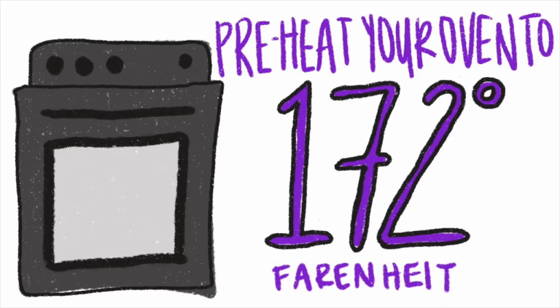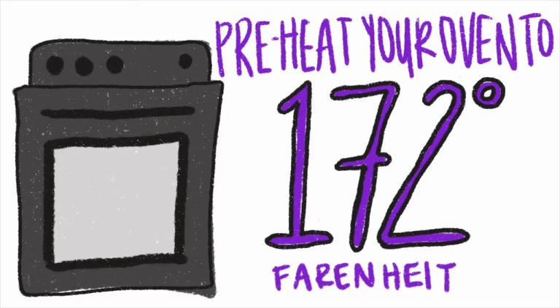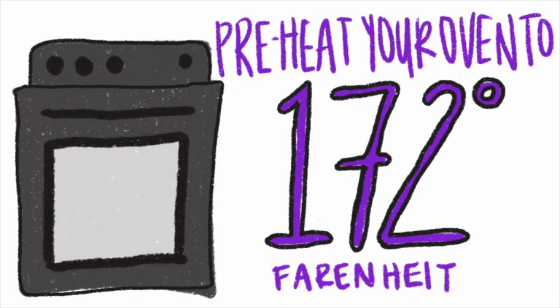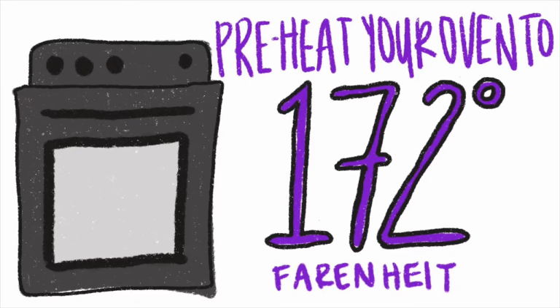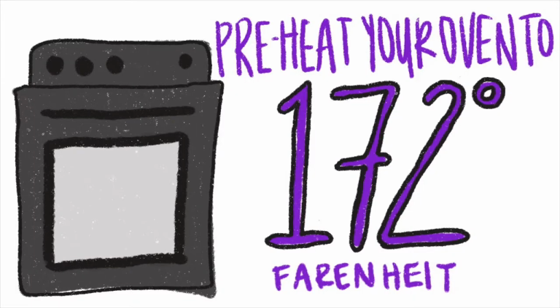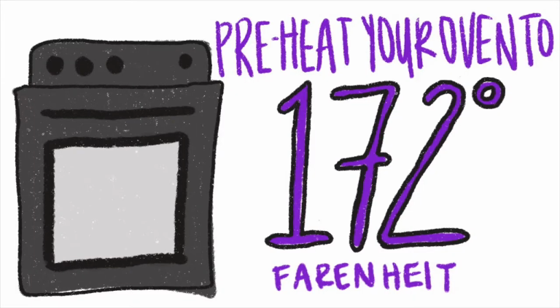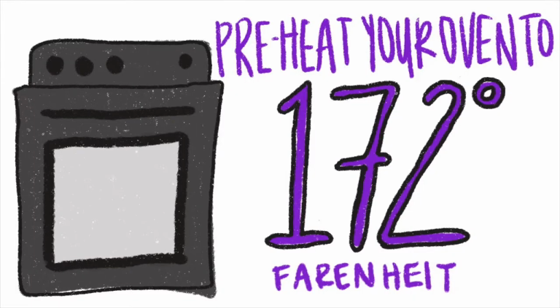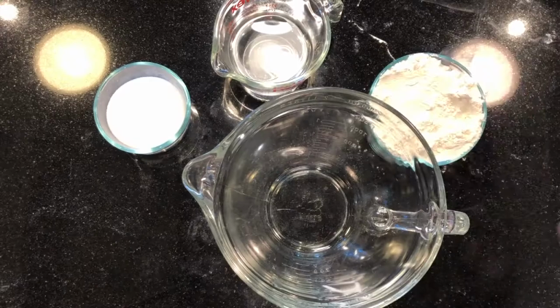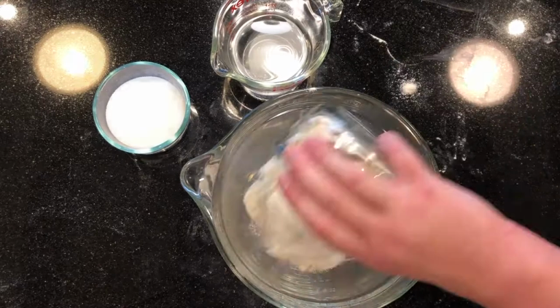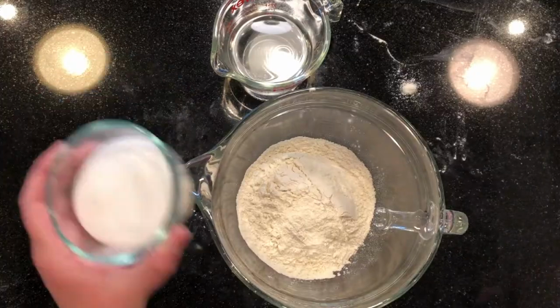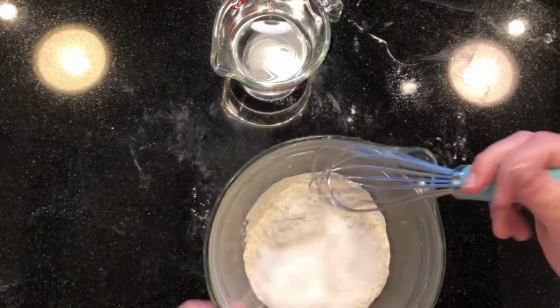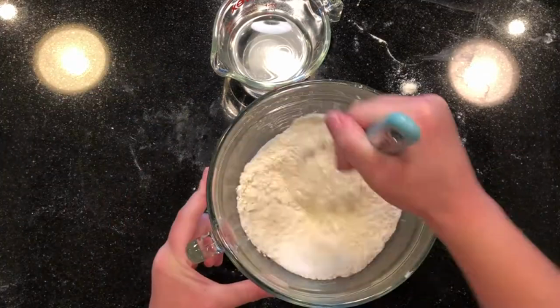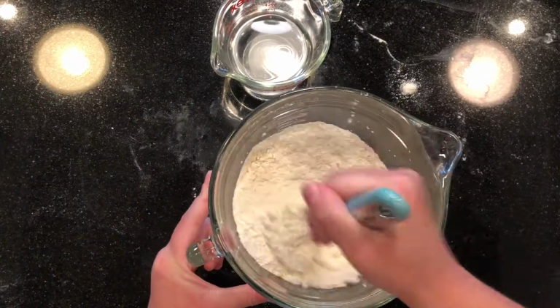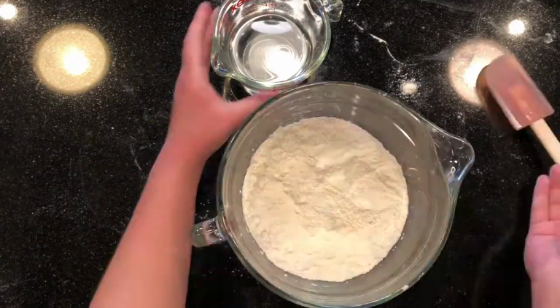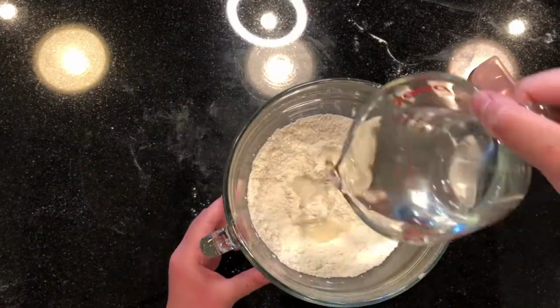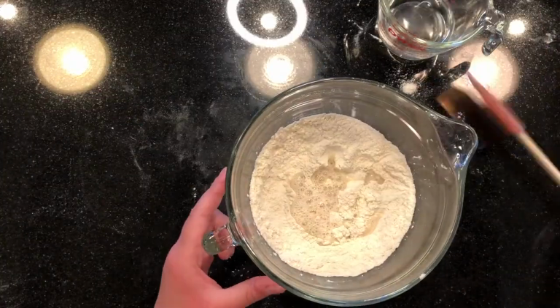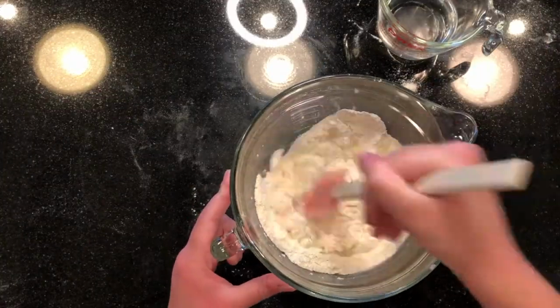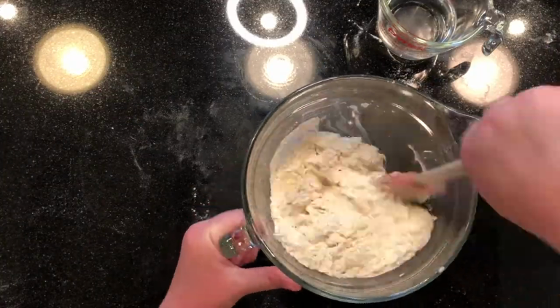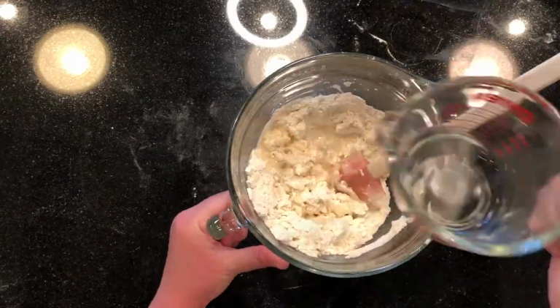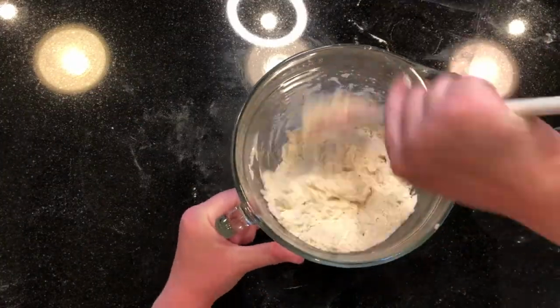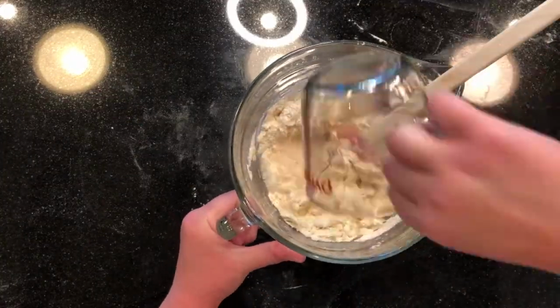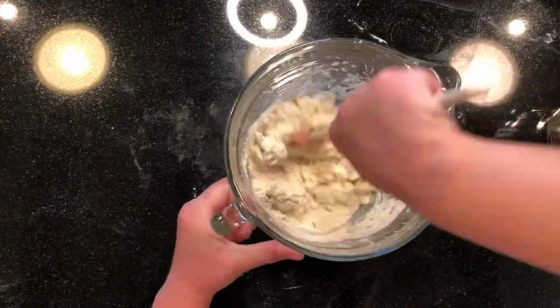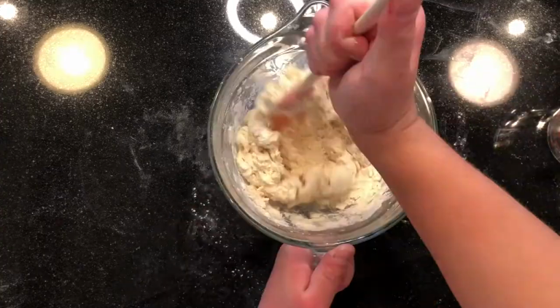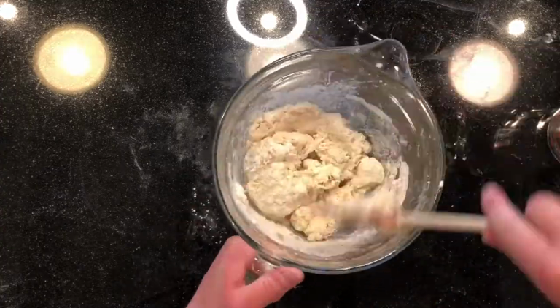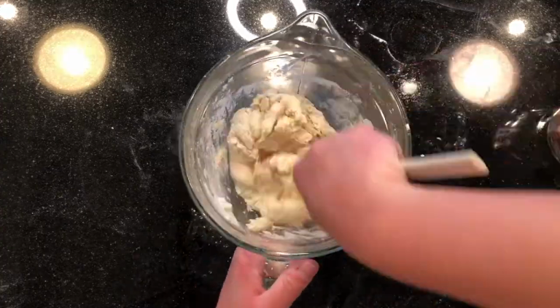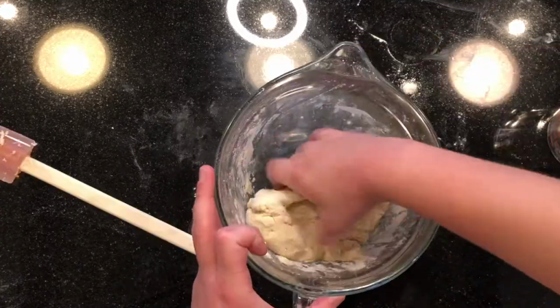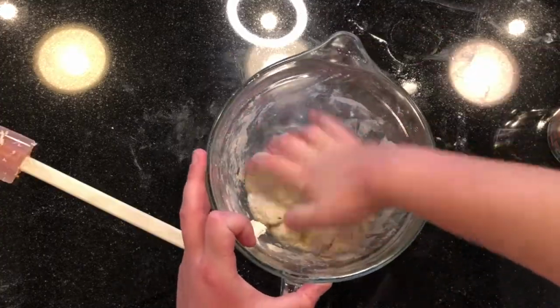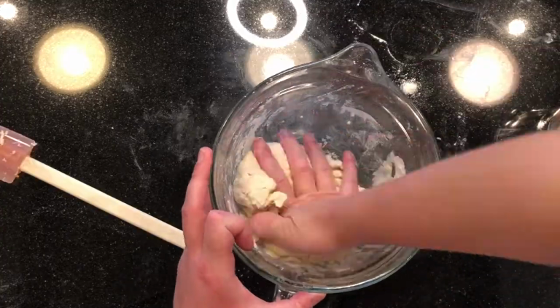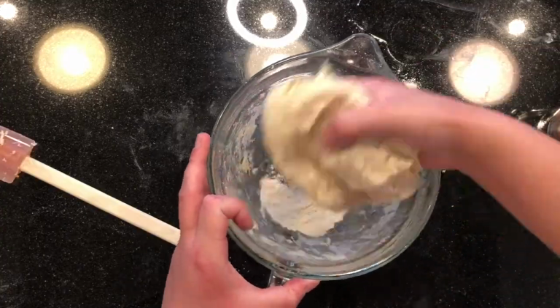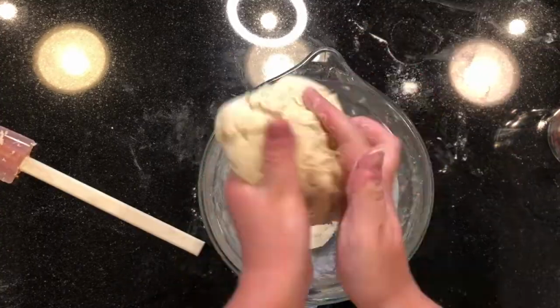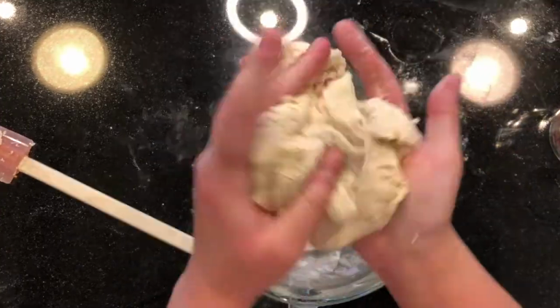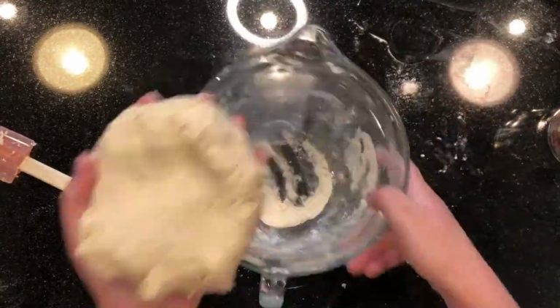Begin by preheating your oven to 172 degrees Fahrenheit. Whisk together the salt and flour, then add in the water slowly by mixing it with a rubber spatula. Once it starts to become a dough you can pull it out with your hands and start kneading it on the countertop.